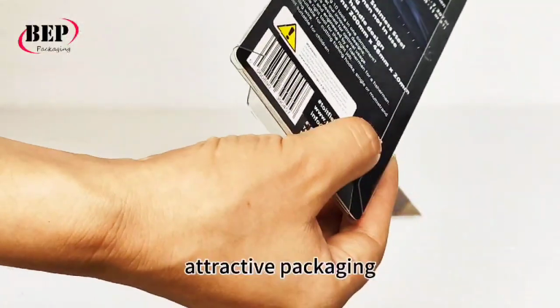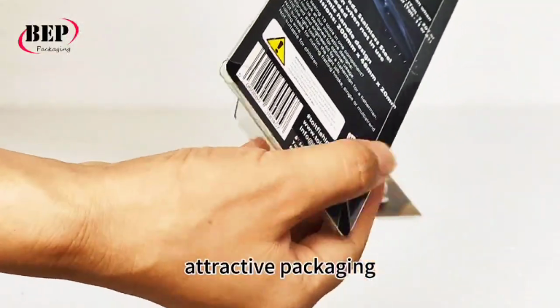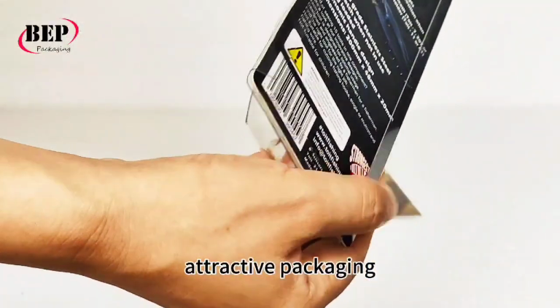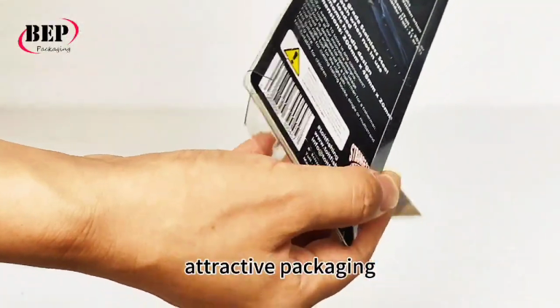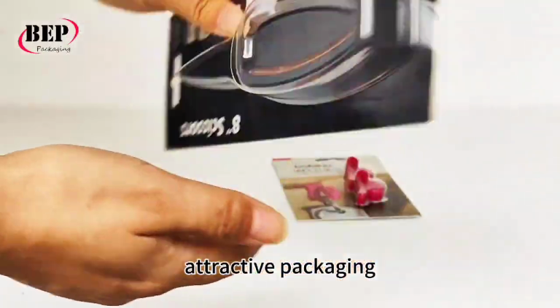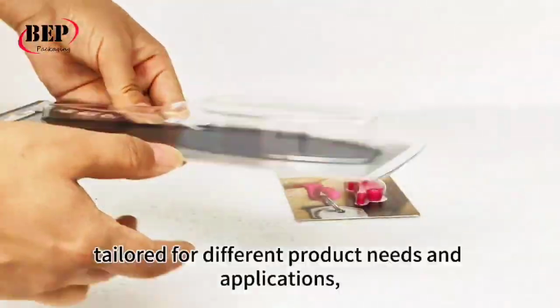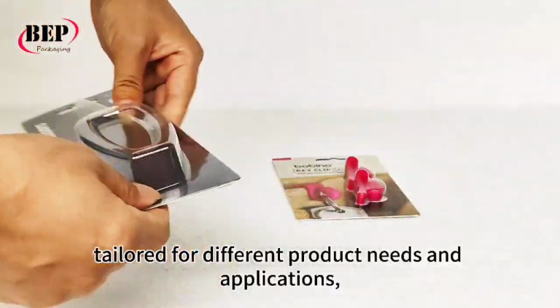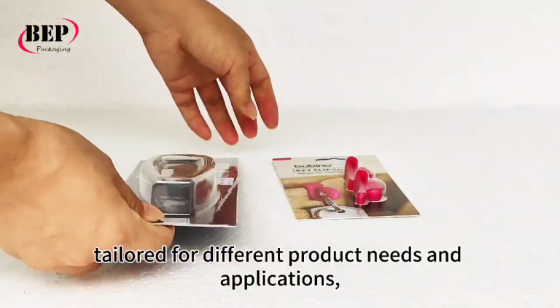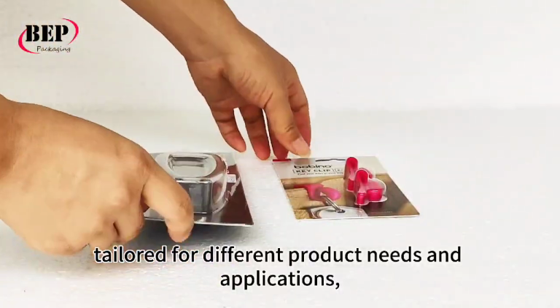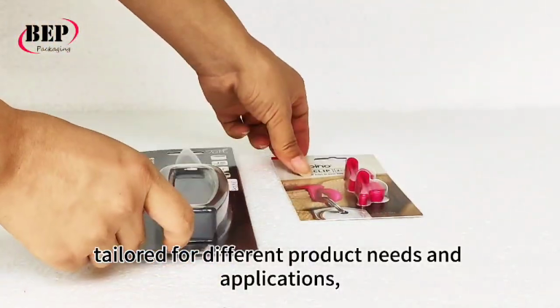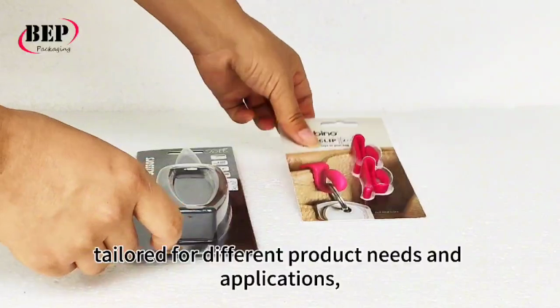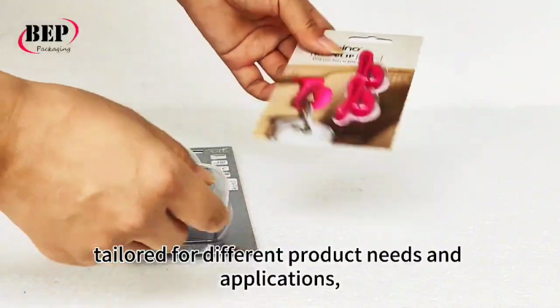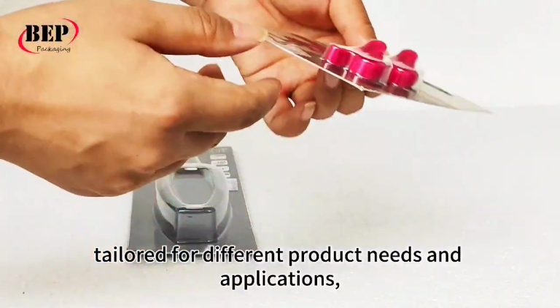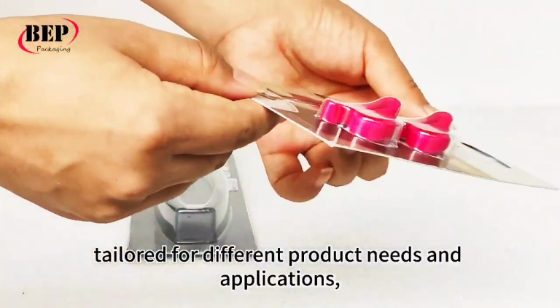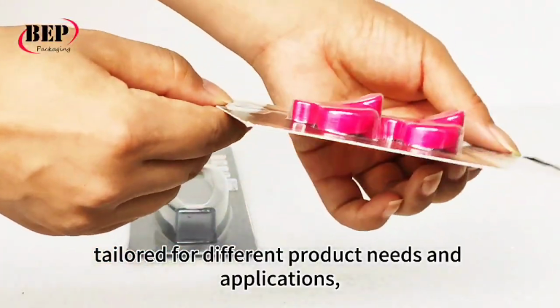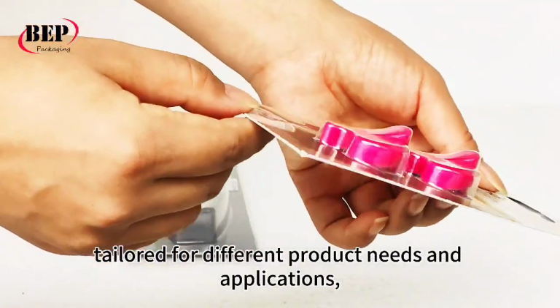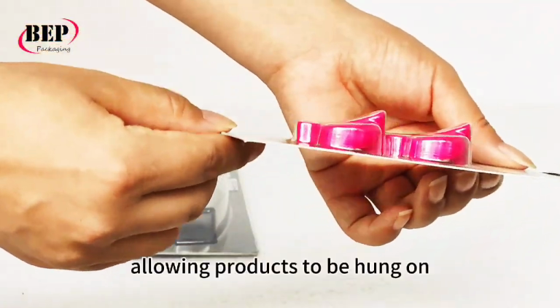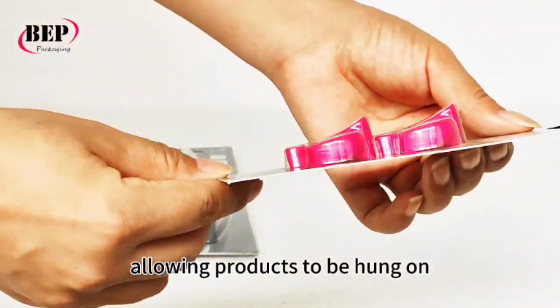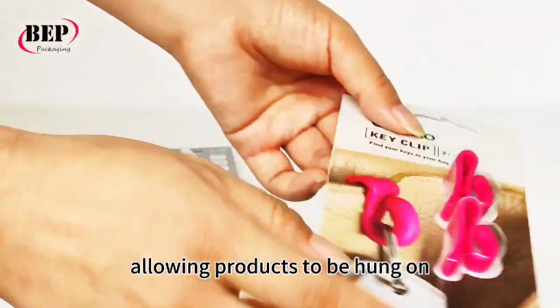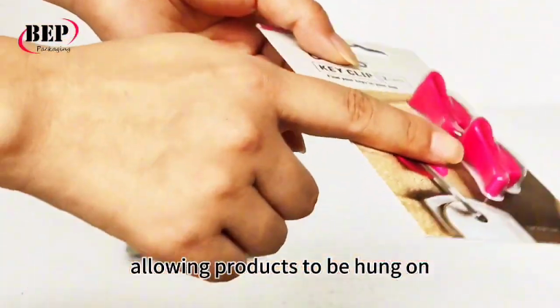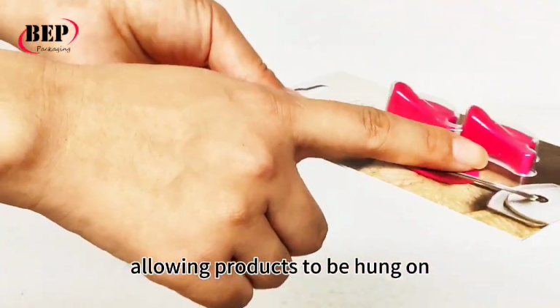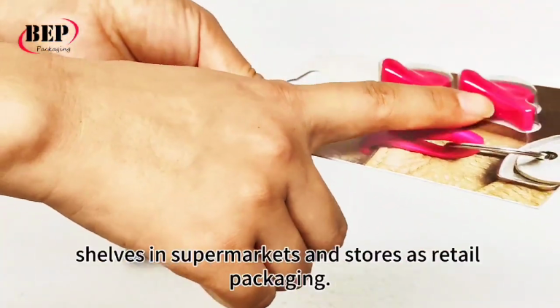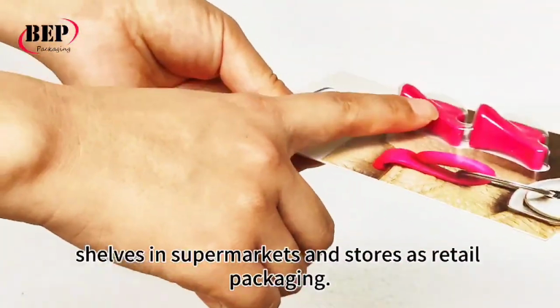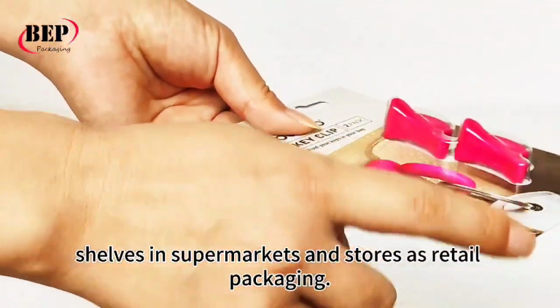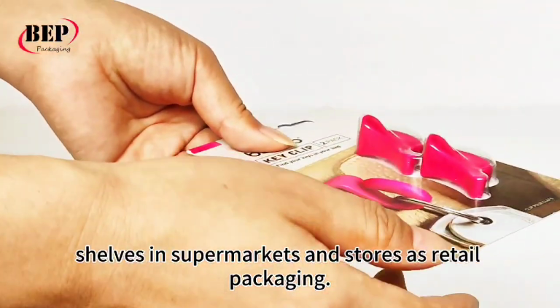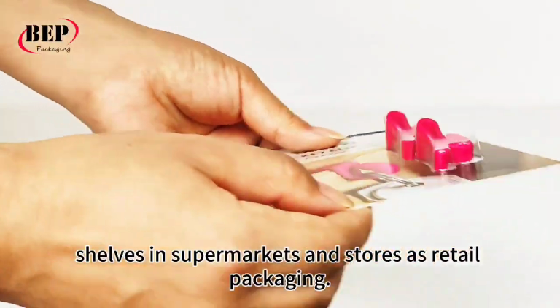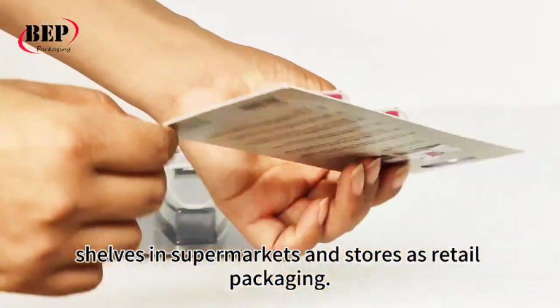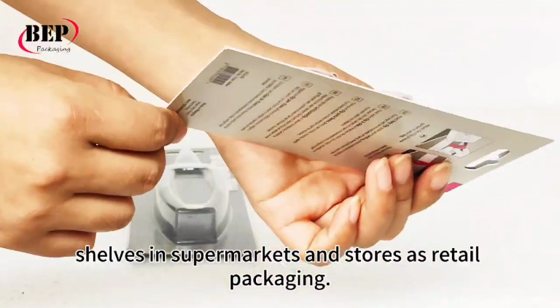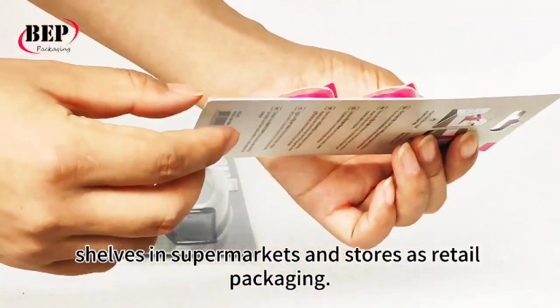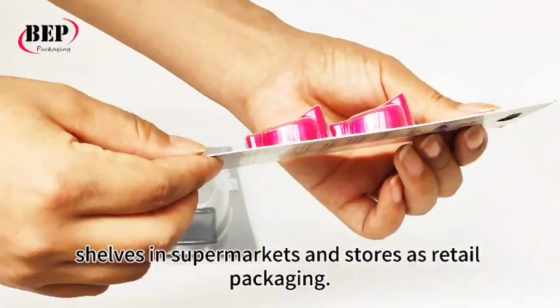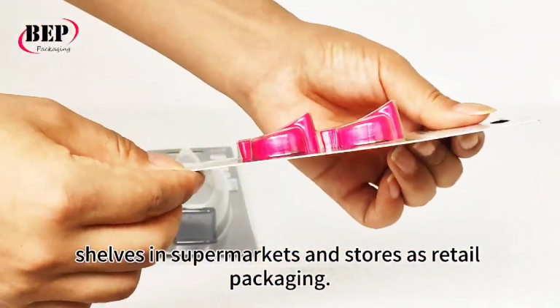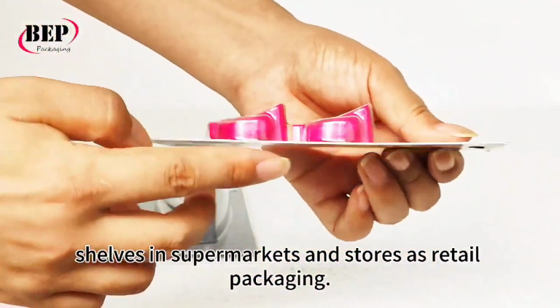Both styles provide secure, attractive packaging tailored for different product needs and applications, allowing products to be hung on shelves in supermarkets and stores as retail packaging.